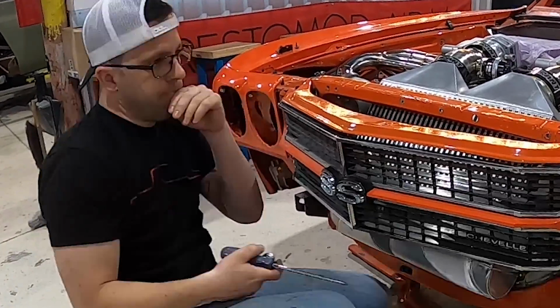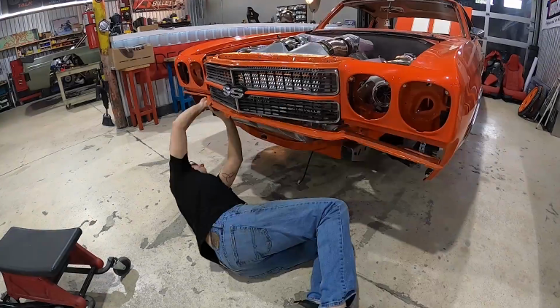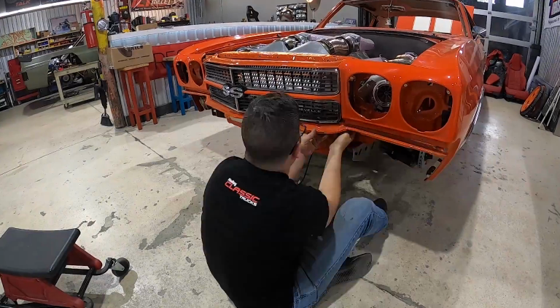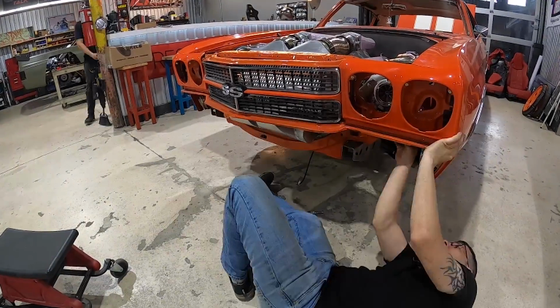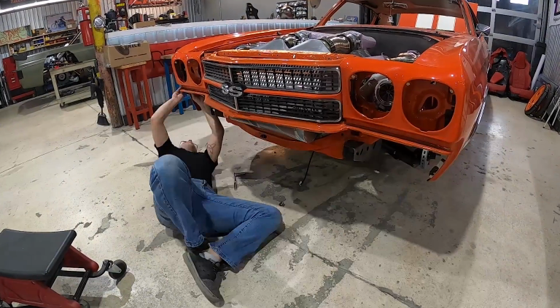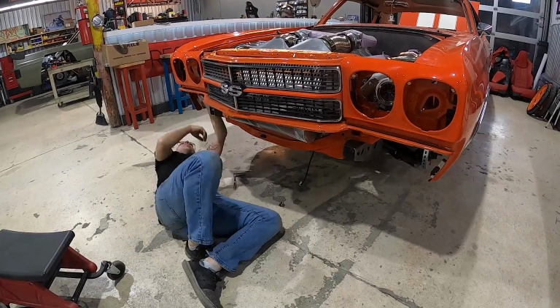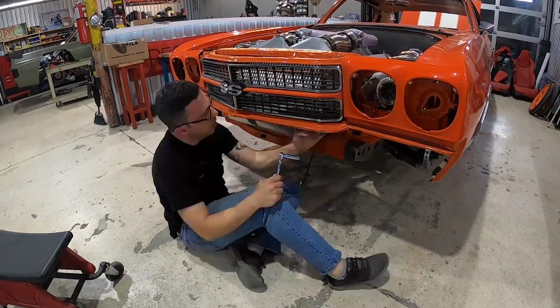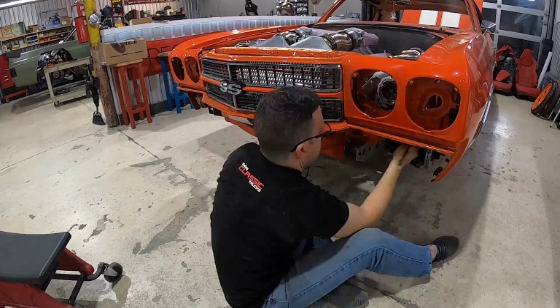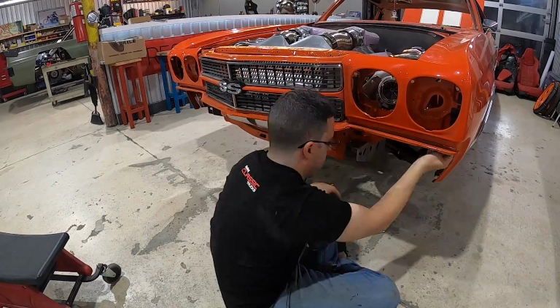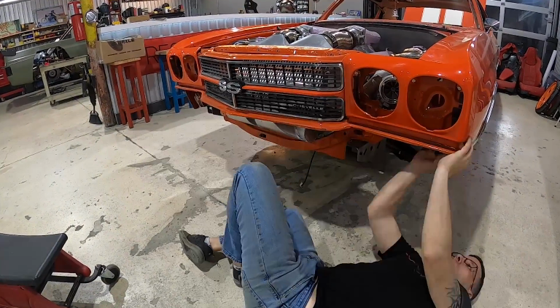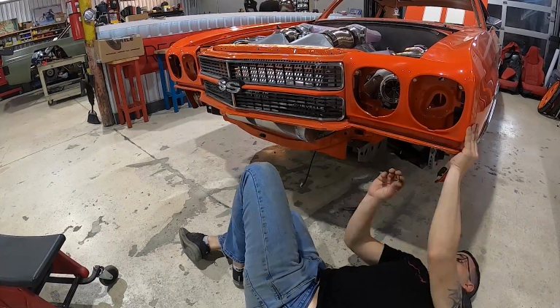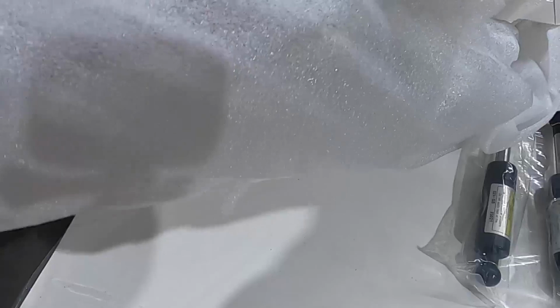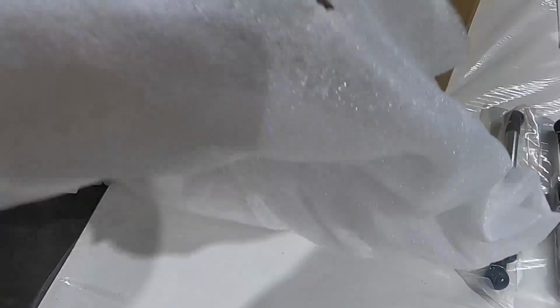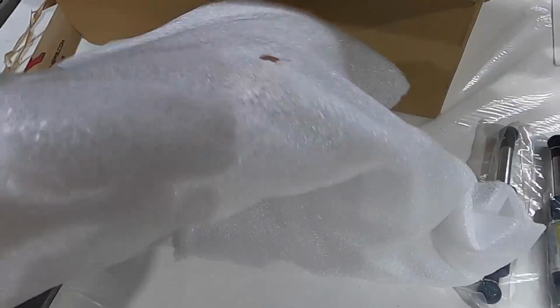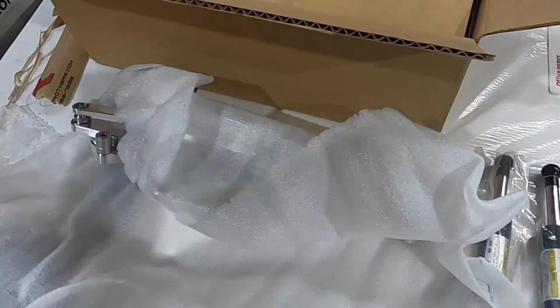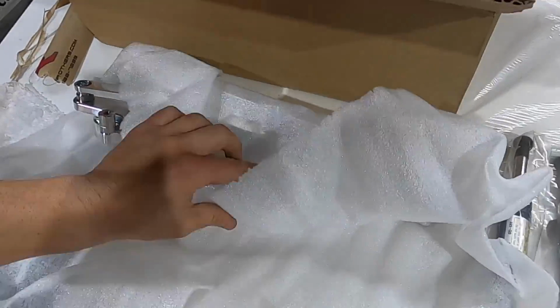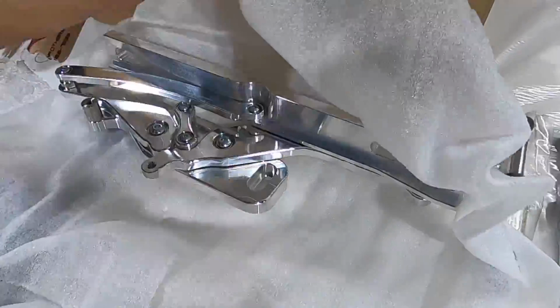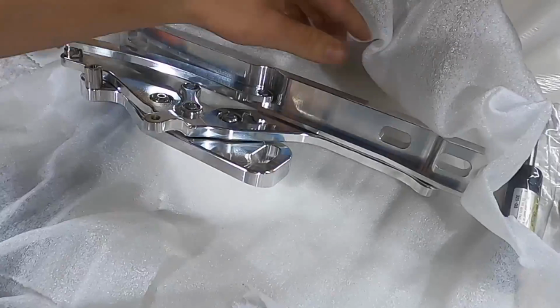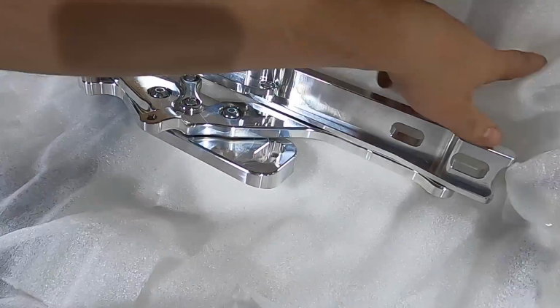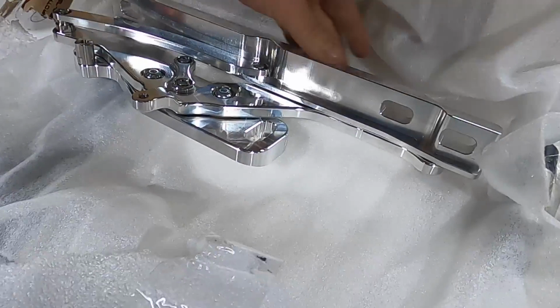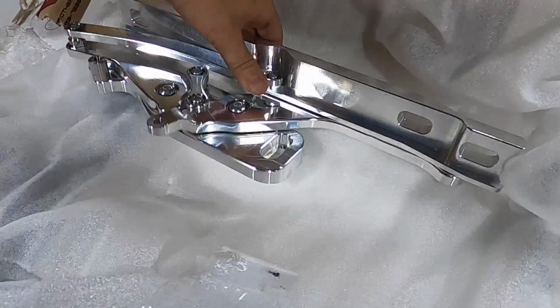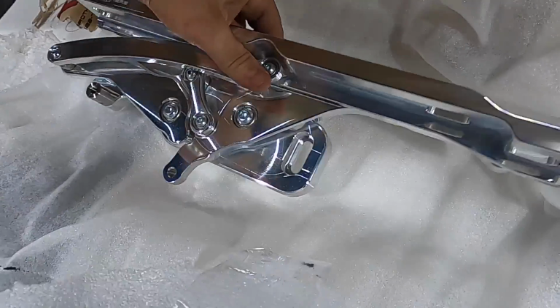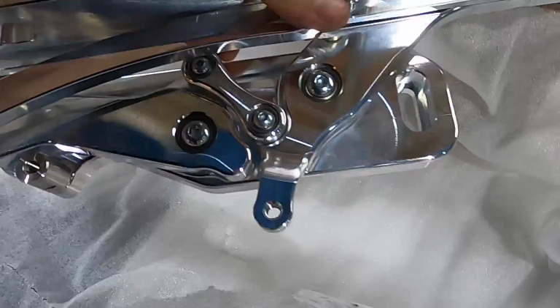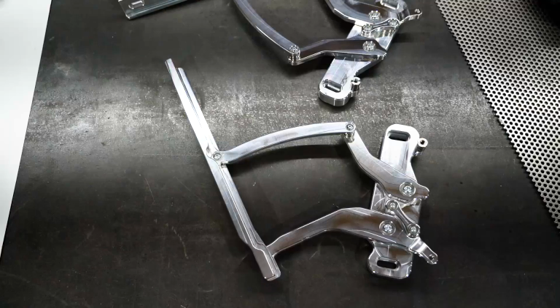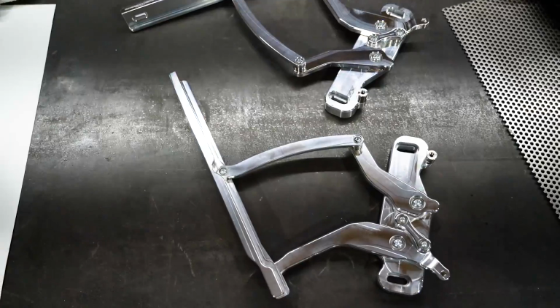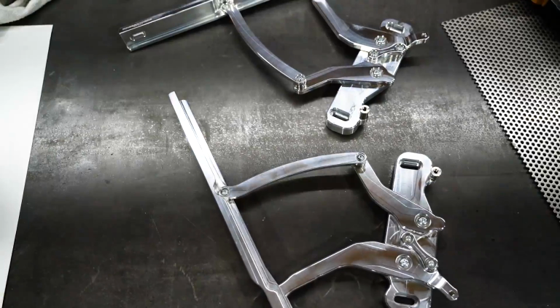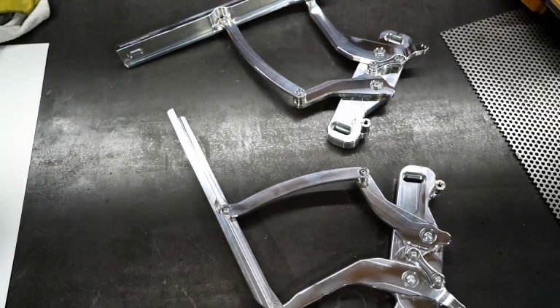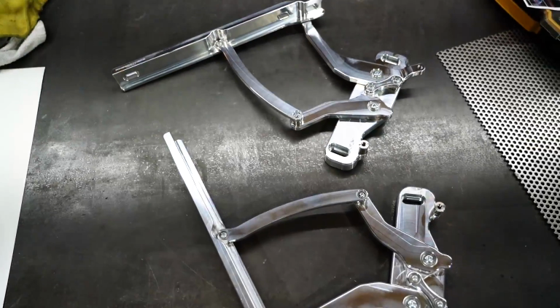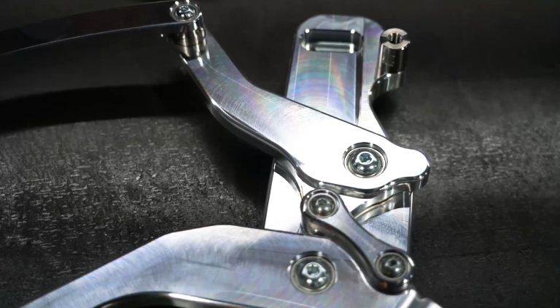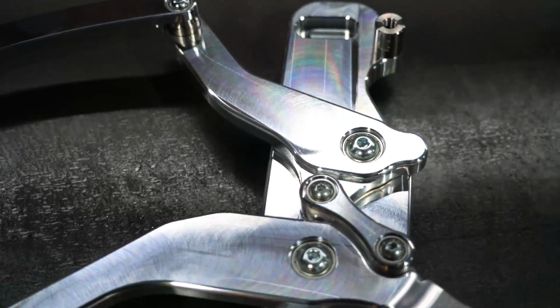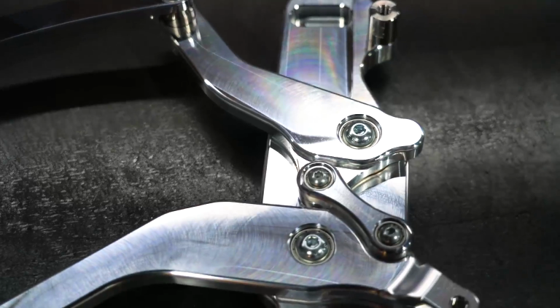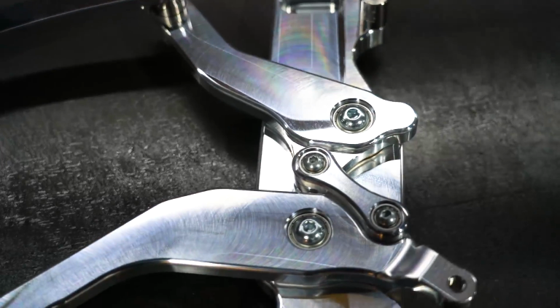We're all put back together now — we gotta put our hood on. We have some toys from Ring Brothers — look at these things, they pivot up just like the factory hinge, they're just all billet.